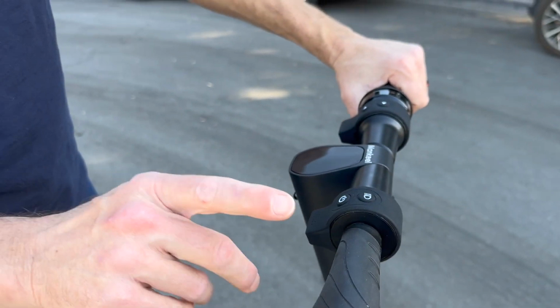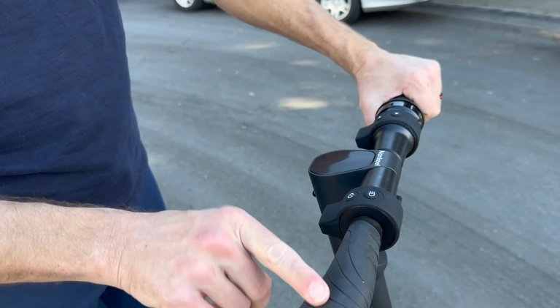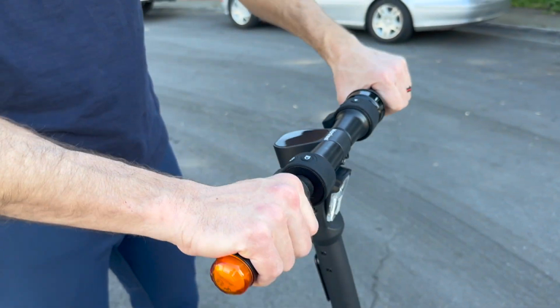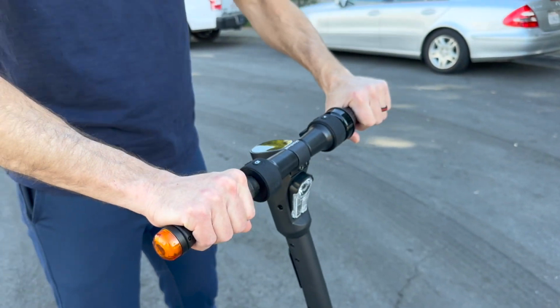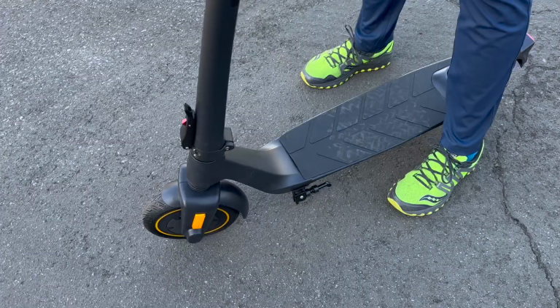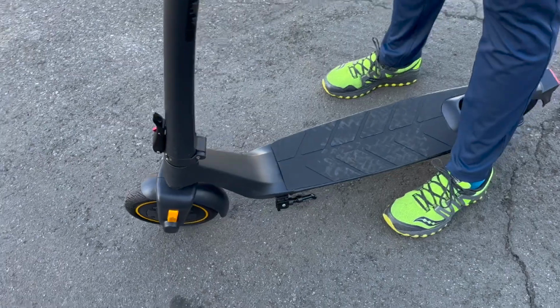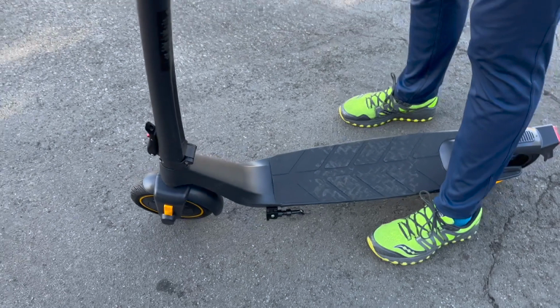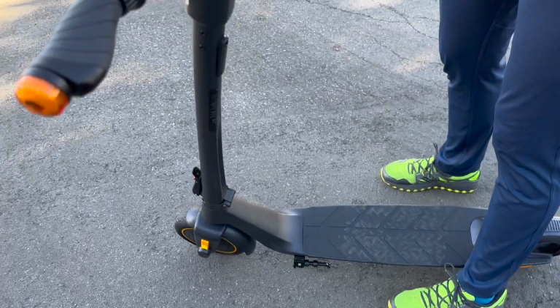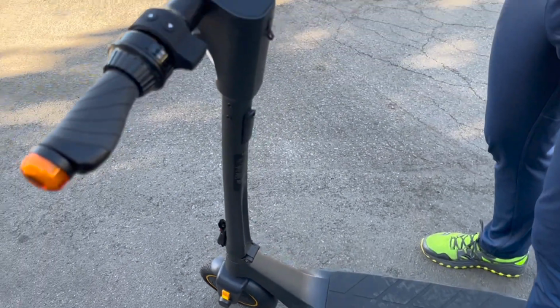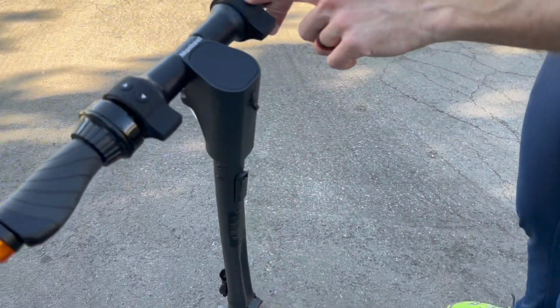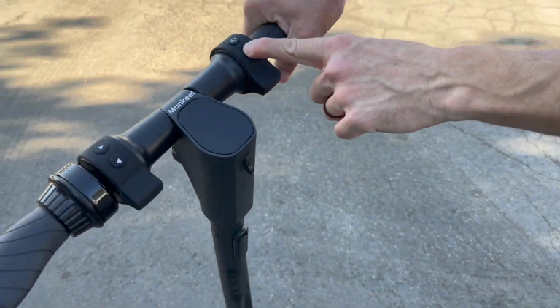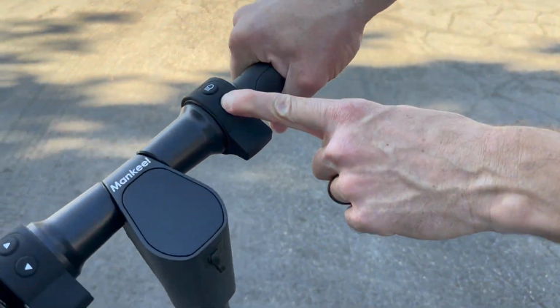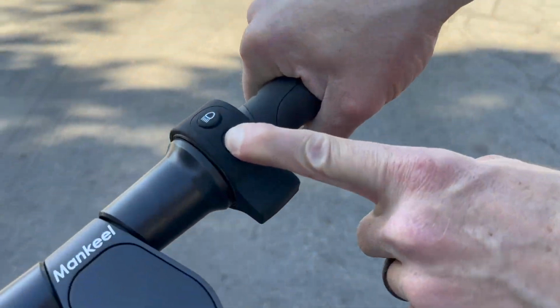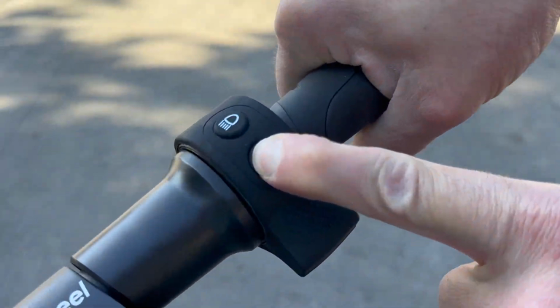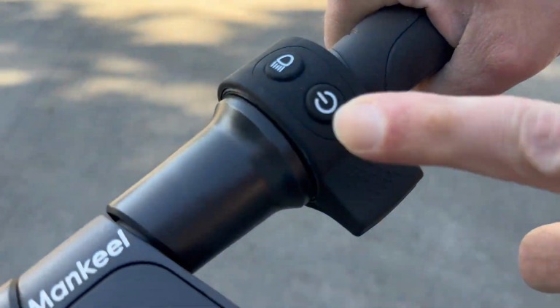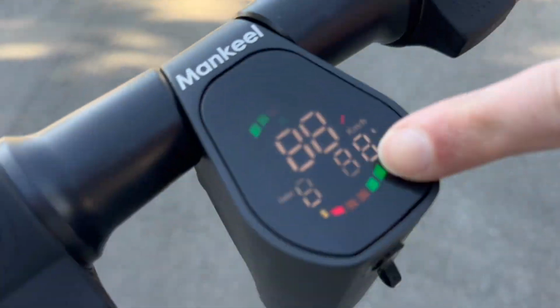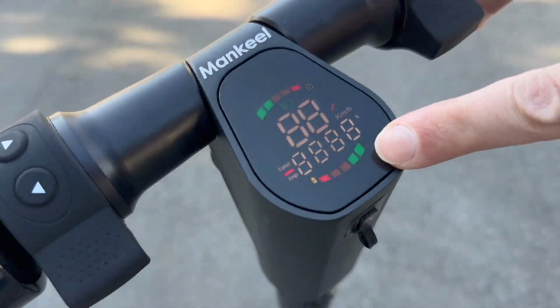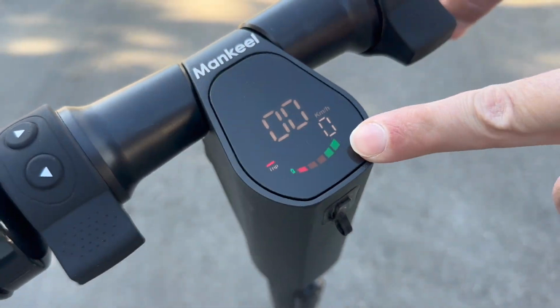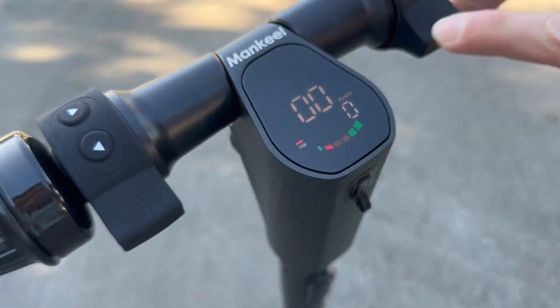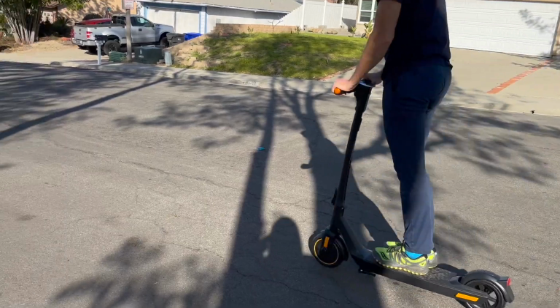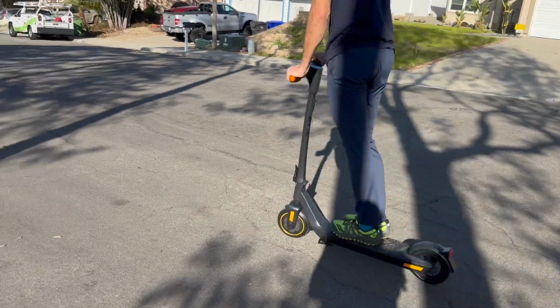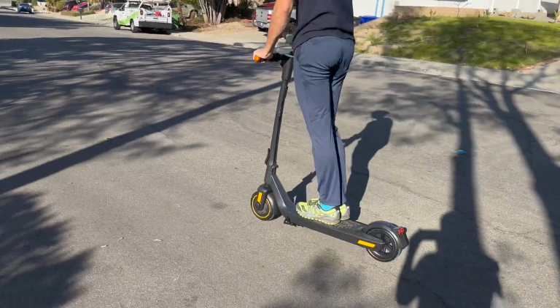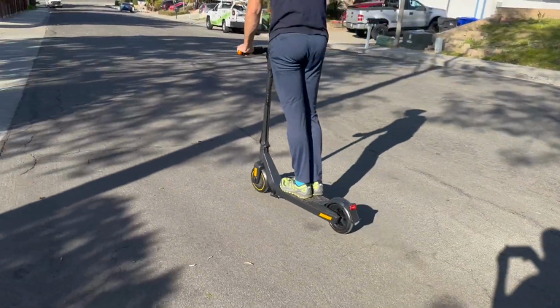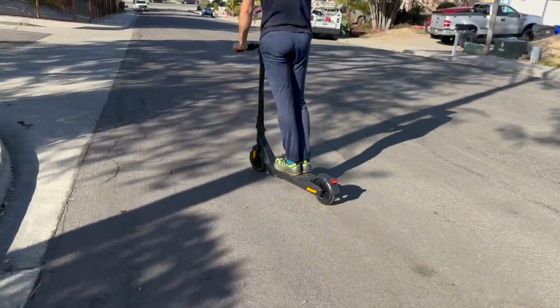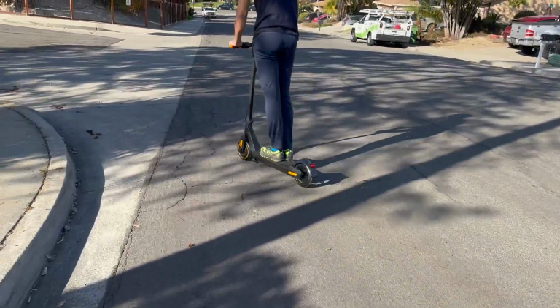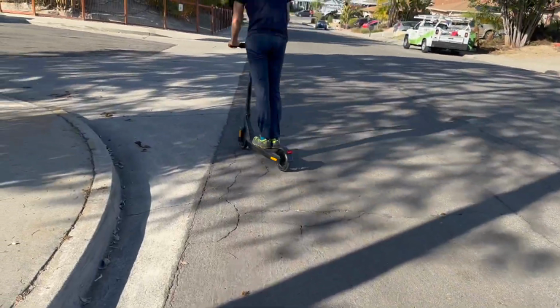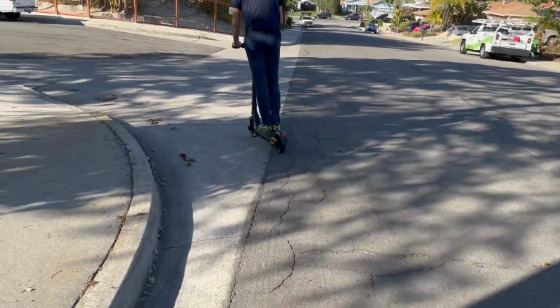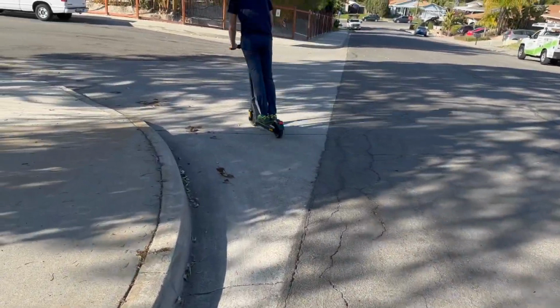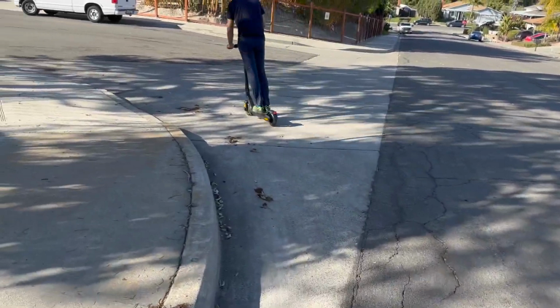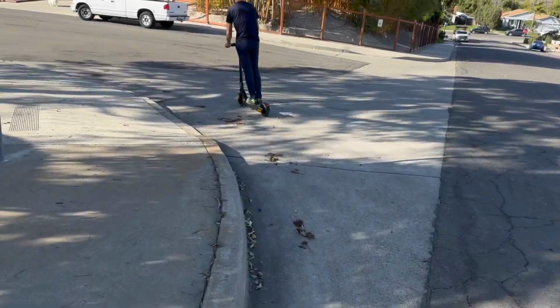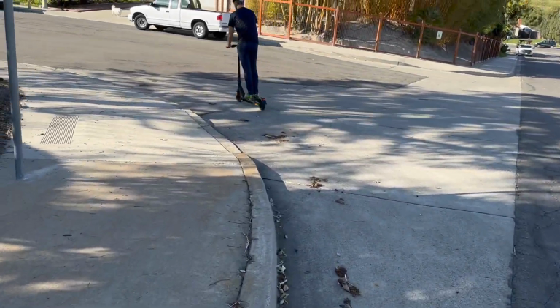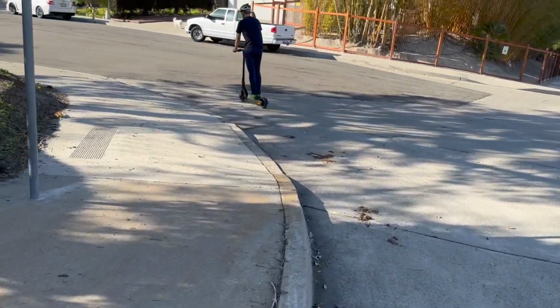It has a very comfortable ergonomic grip. The power button is intuitive — hold it down and the digital display lights up, showing you how much charge you have and your speed in kilometers per hour.